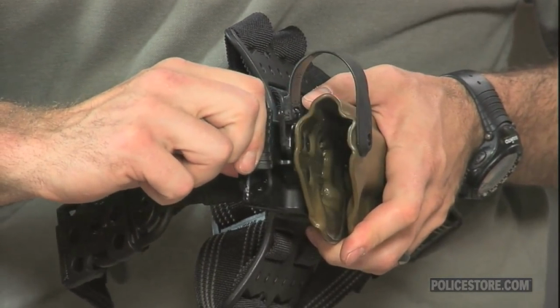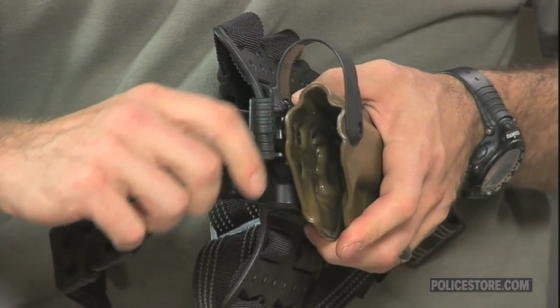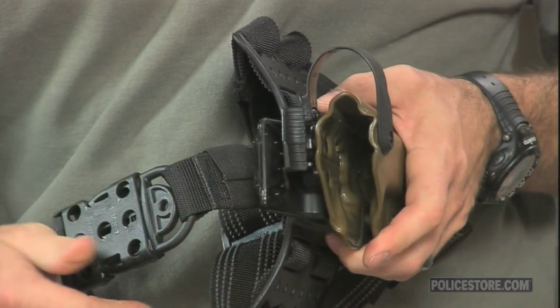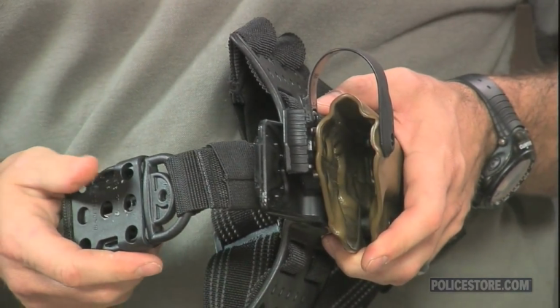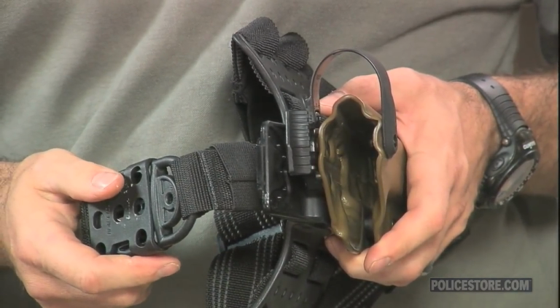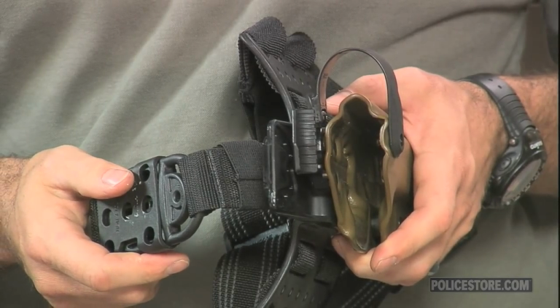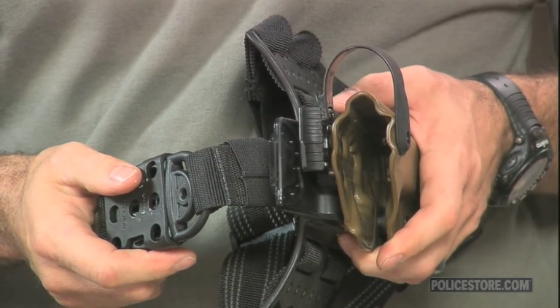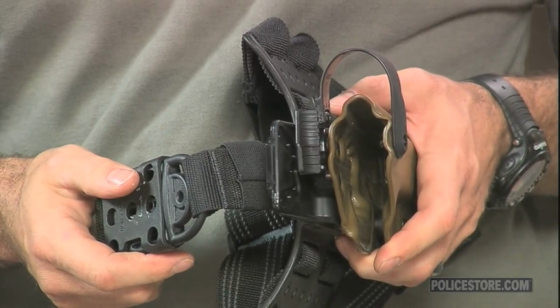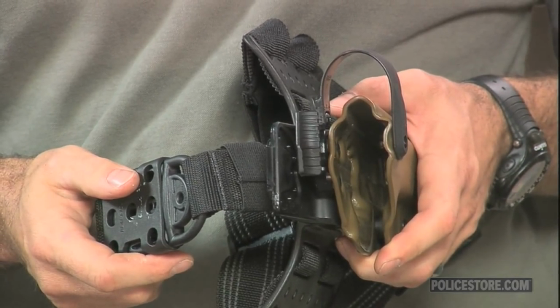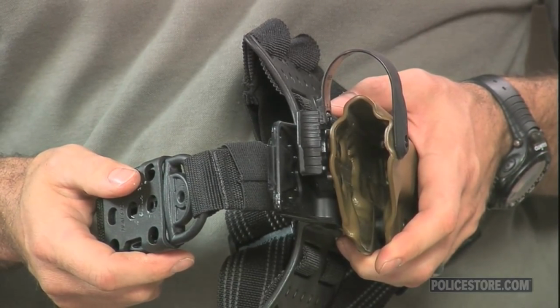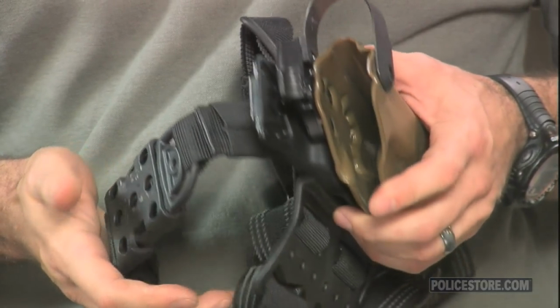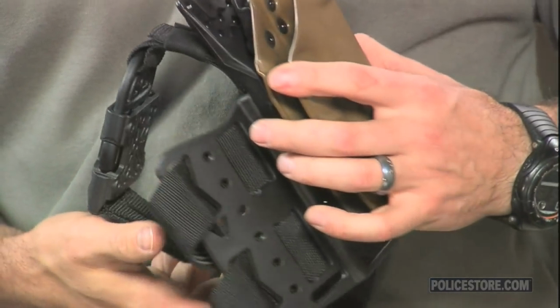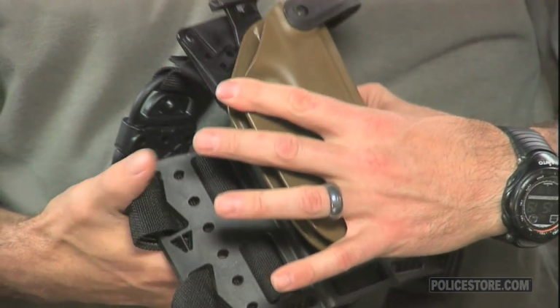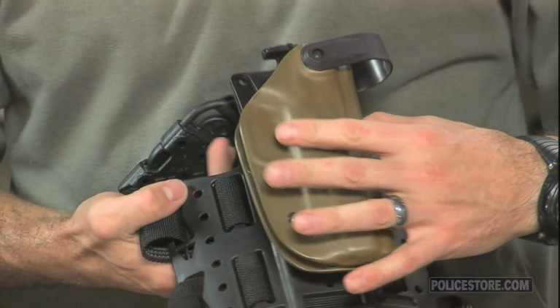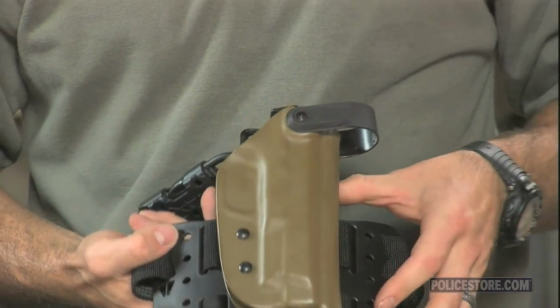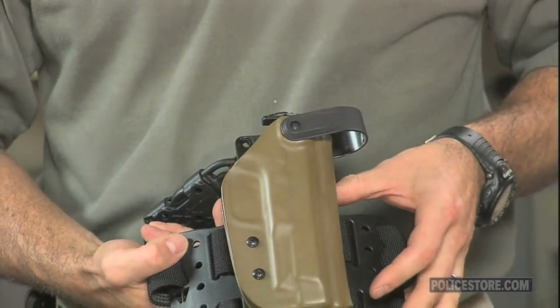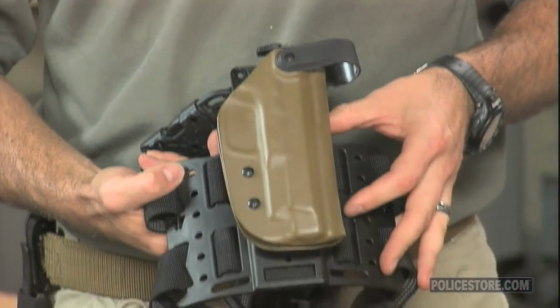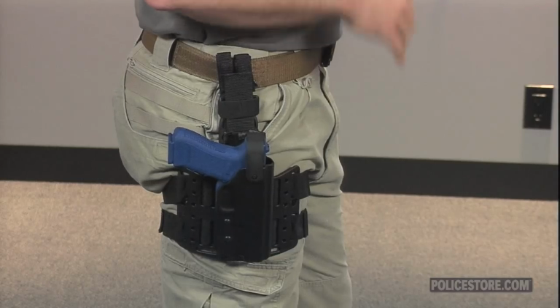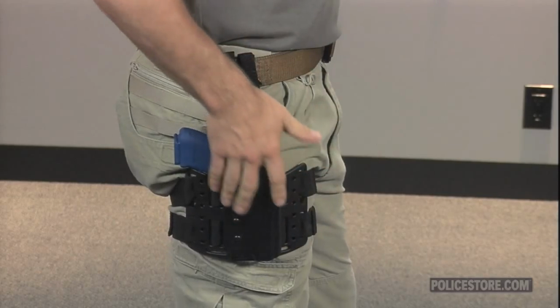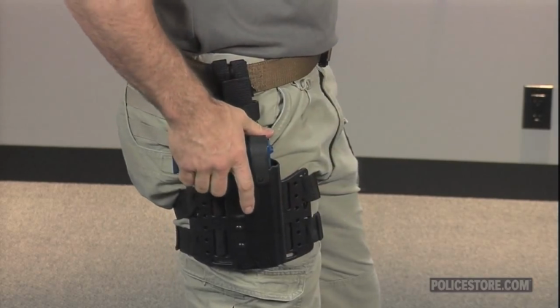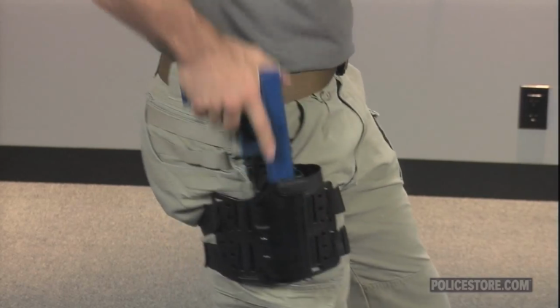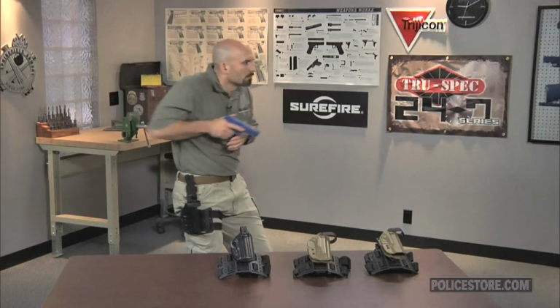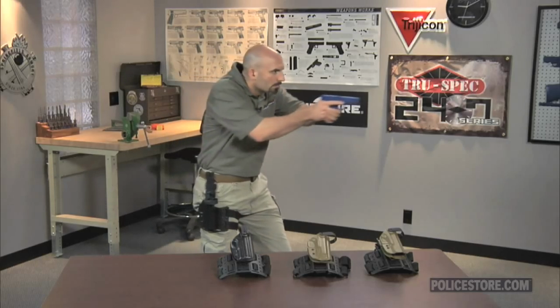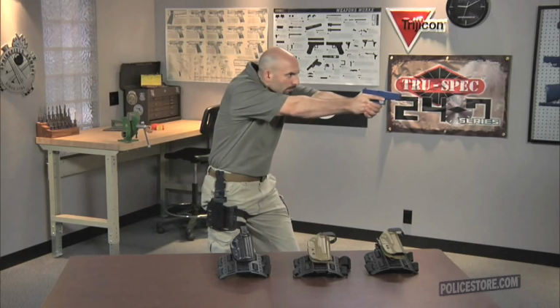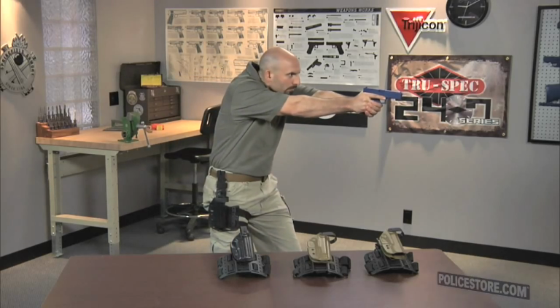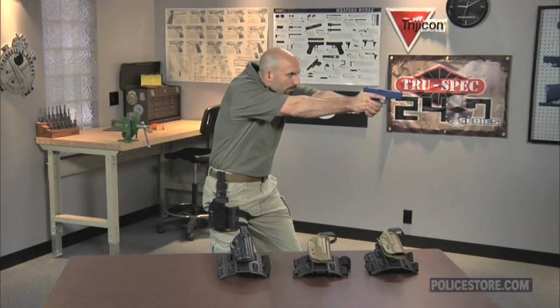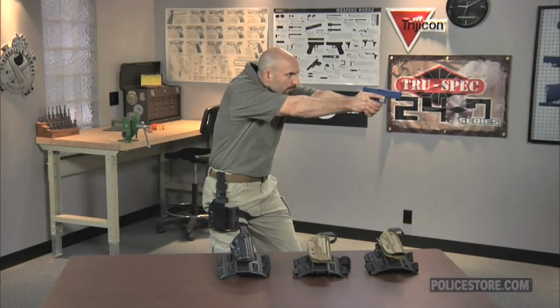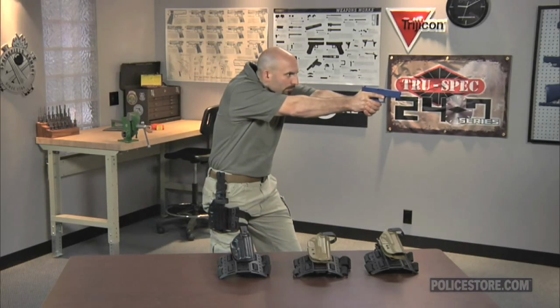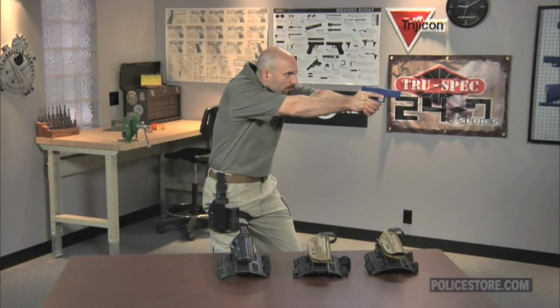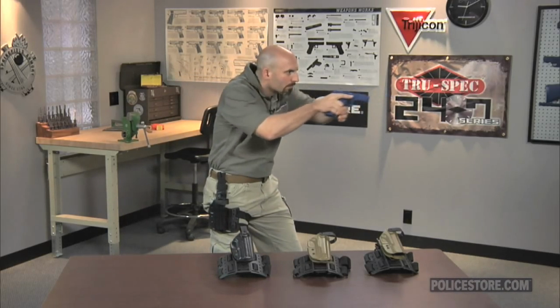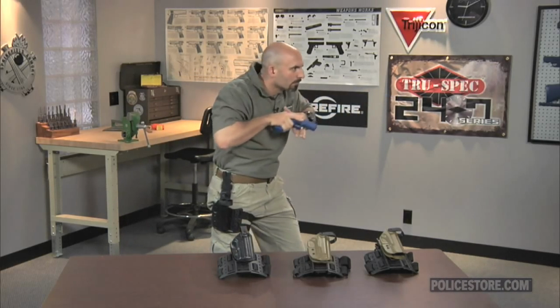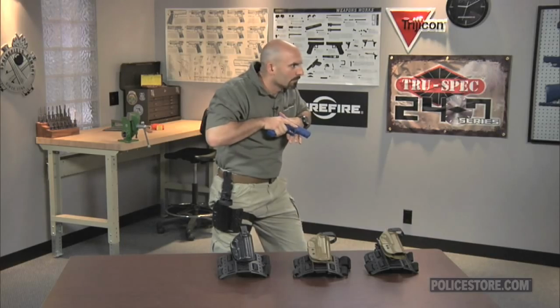The hood can be released at any time to leave you with the Level 1 retention of the positive lock trigger guard. Each rig comes with a dropped and offset platform and they feature non-slip adjustable thigh straps.